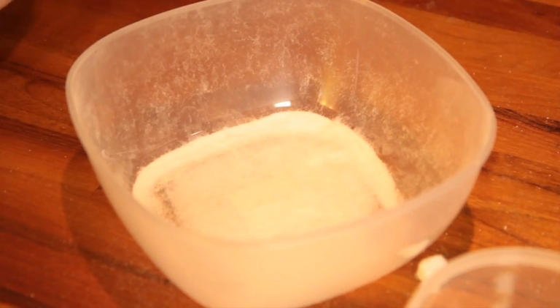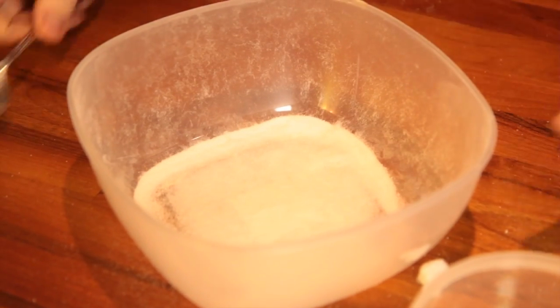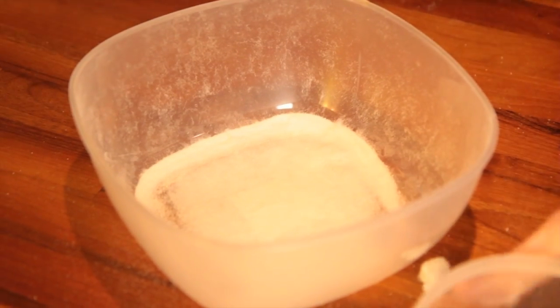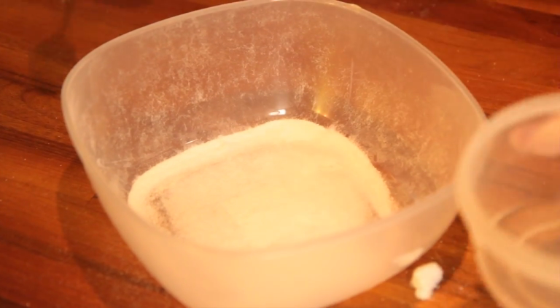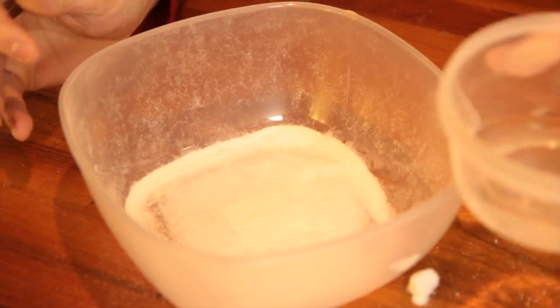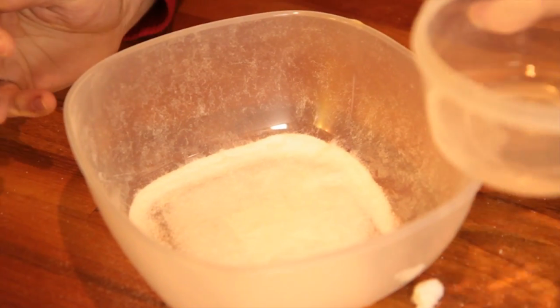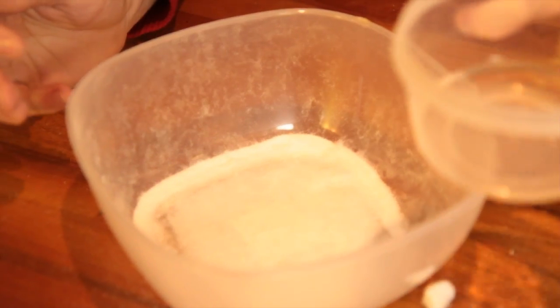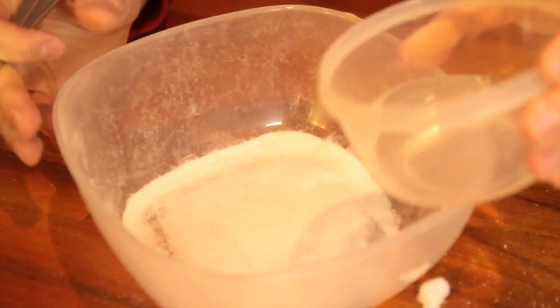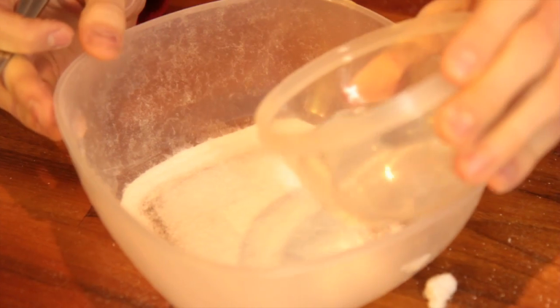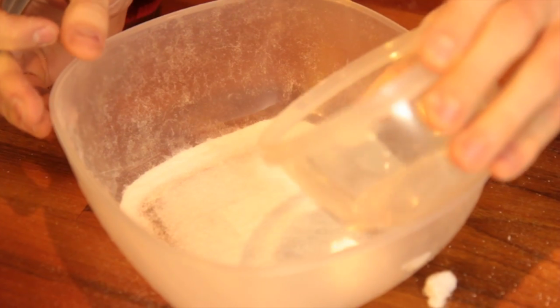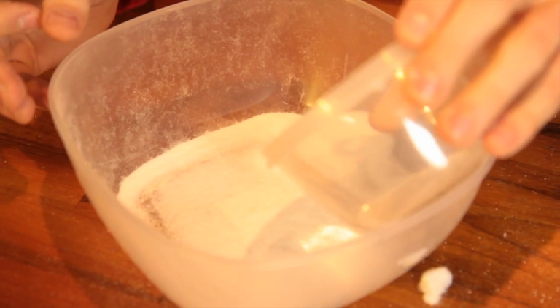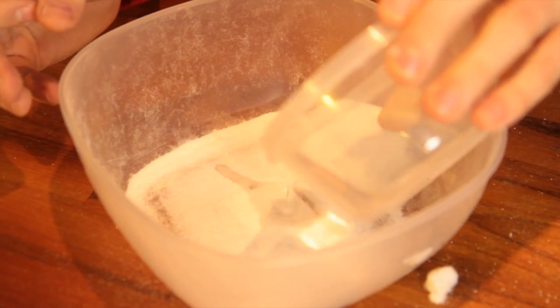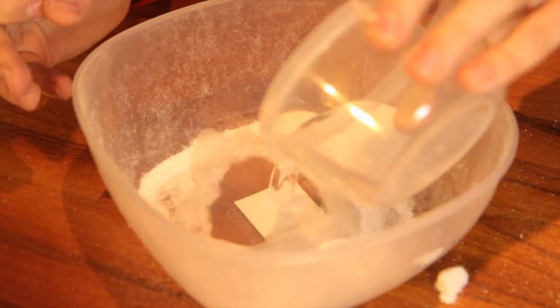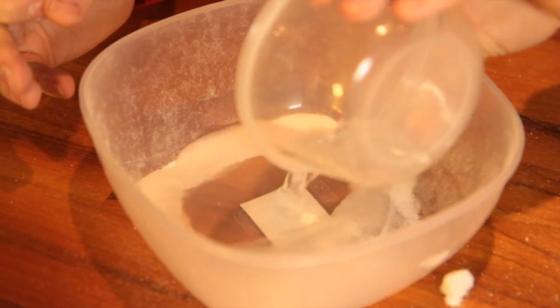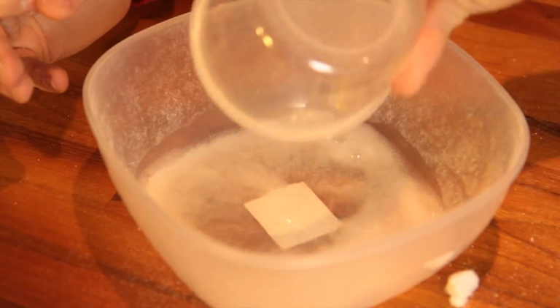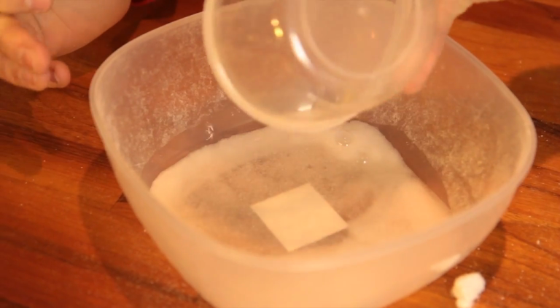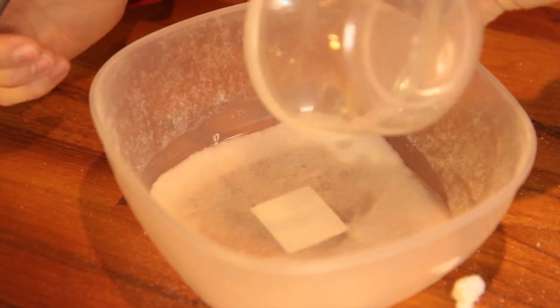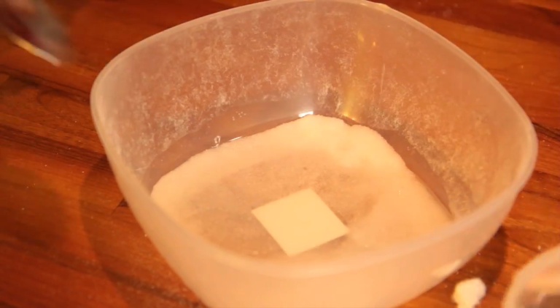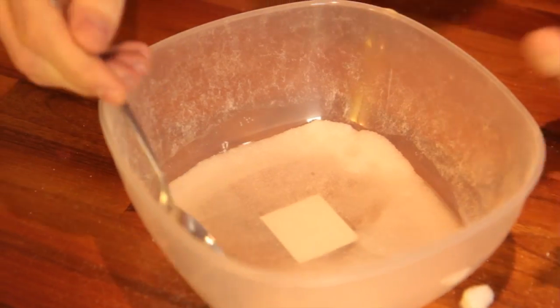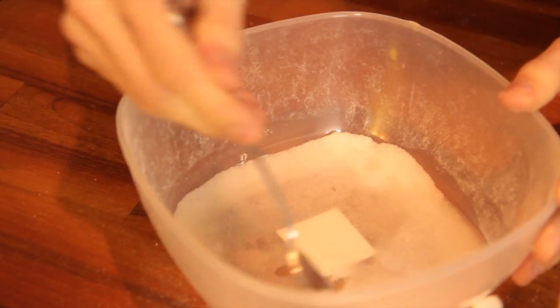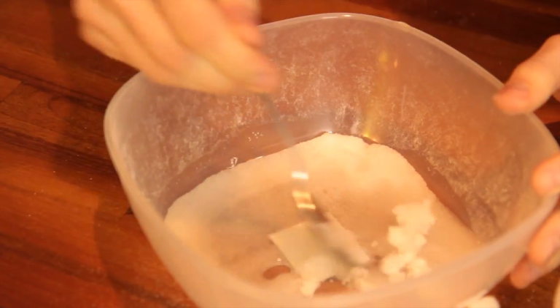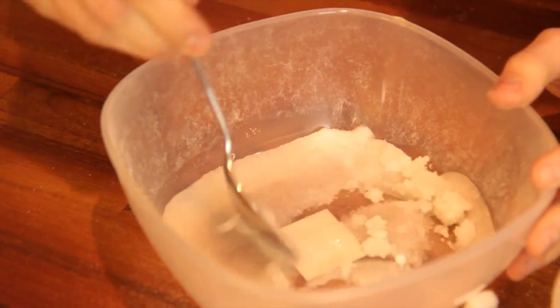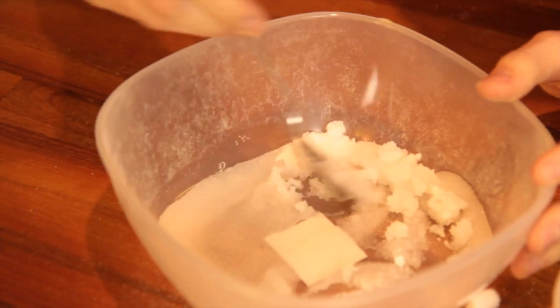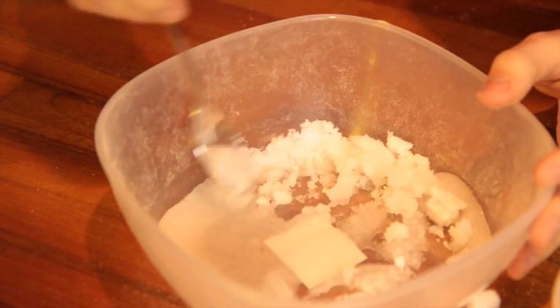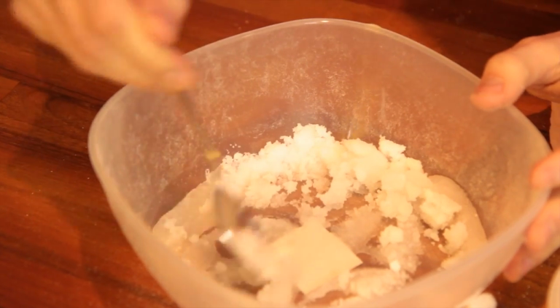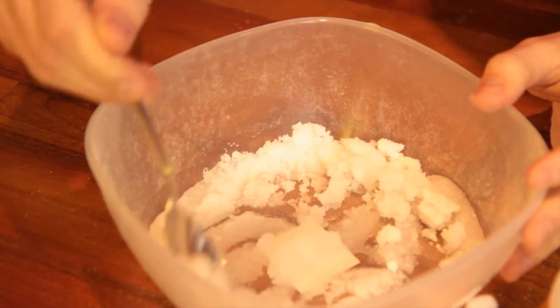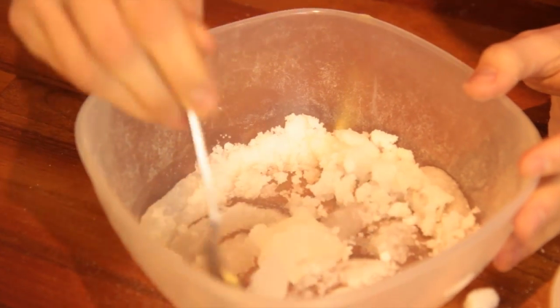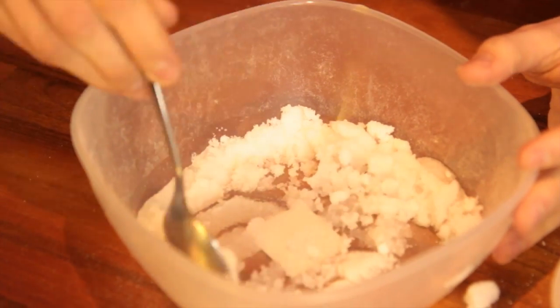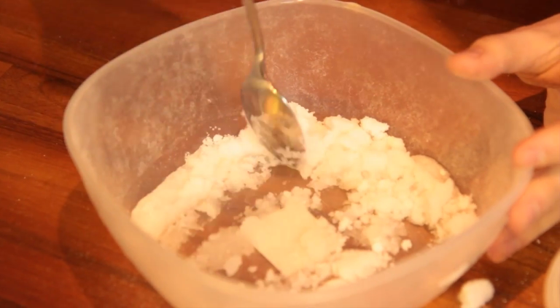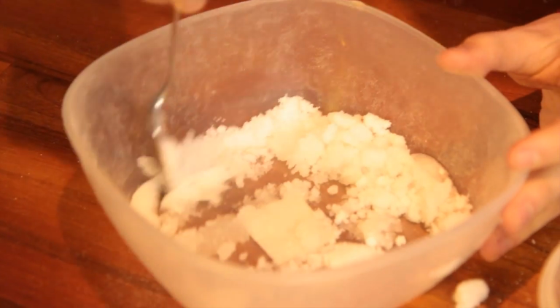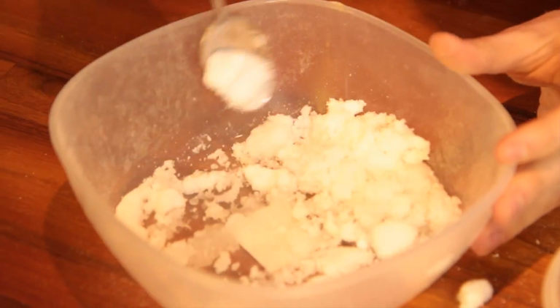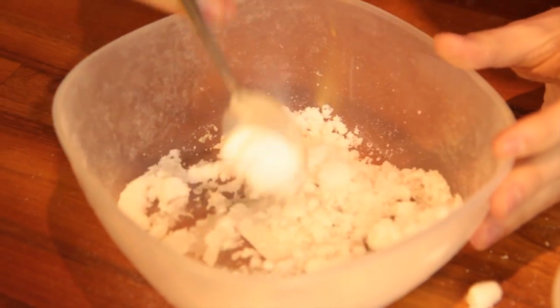Now we're going to pour some water in and see if it works. Give it a stir, and it's just going to expand and expand and expand.